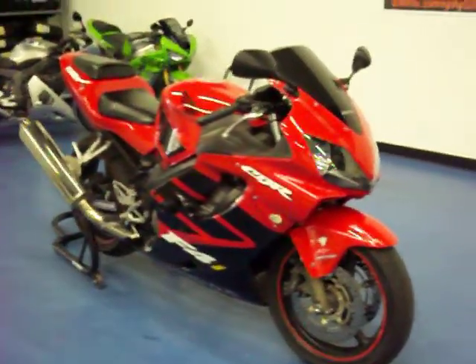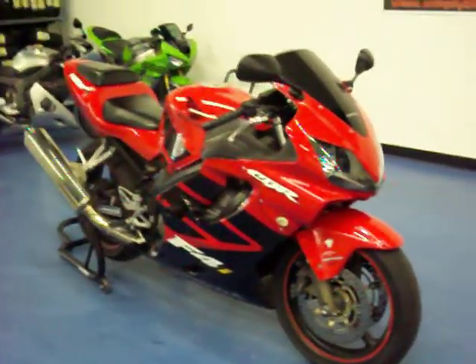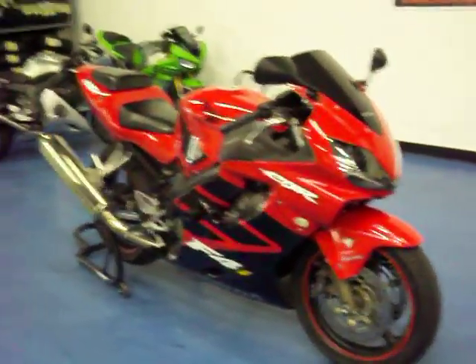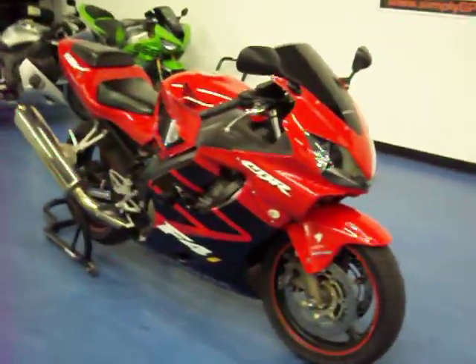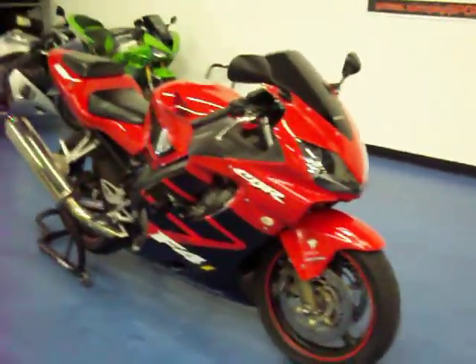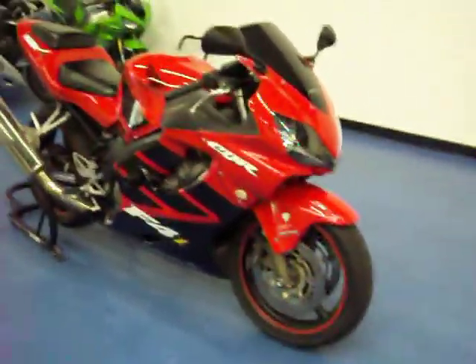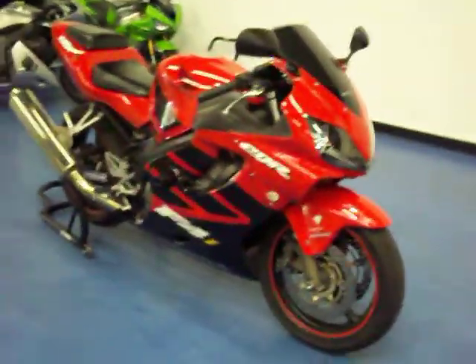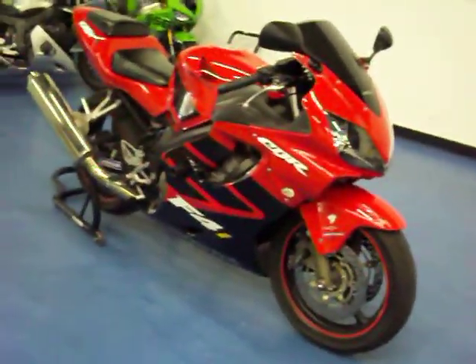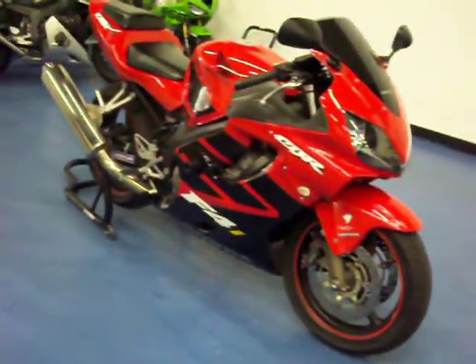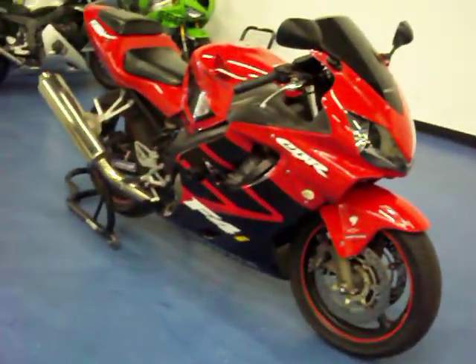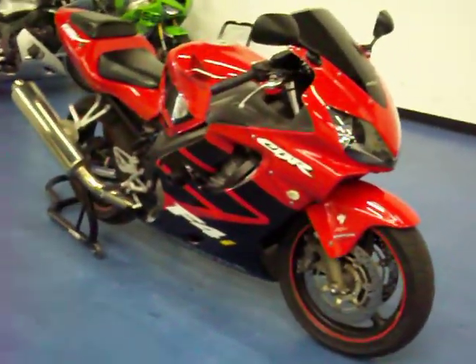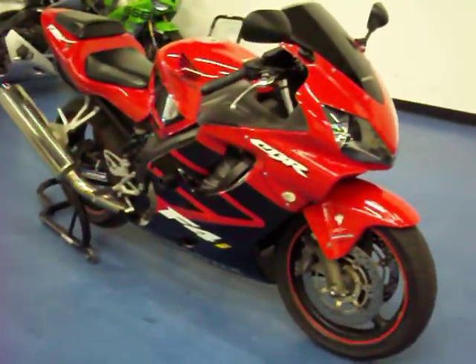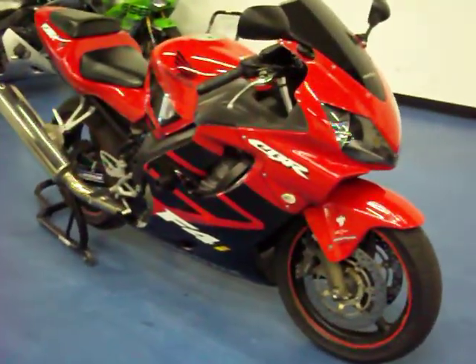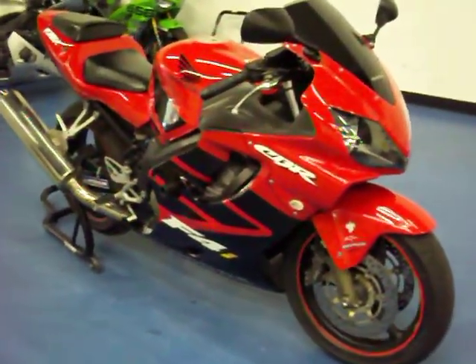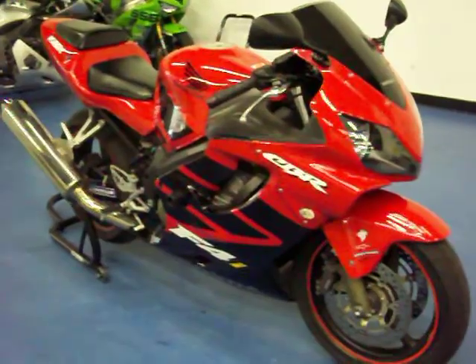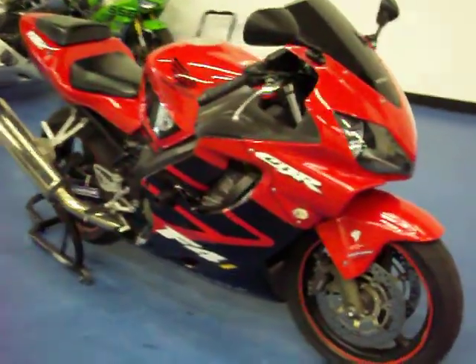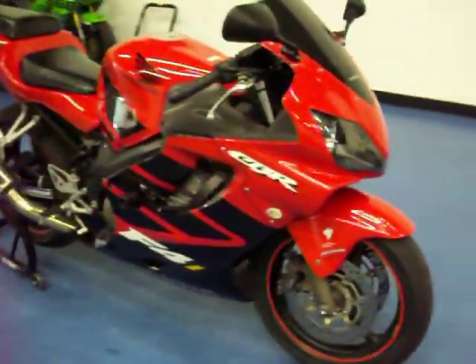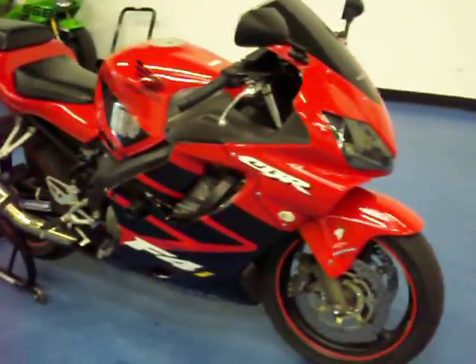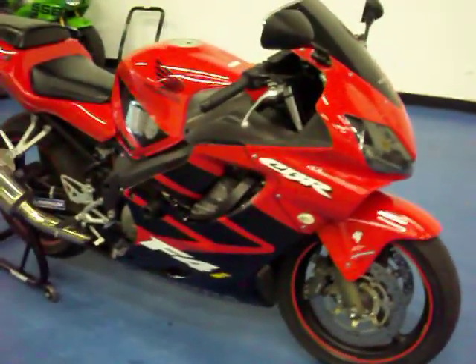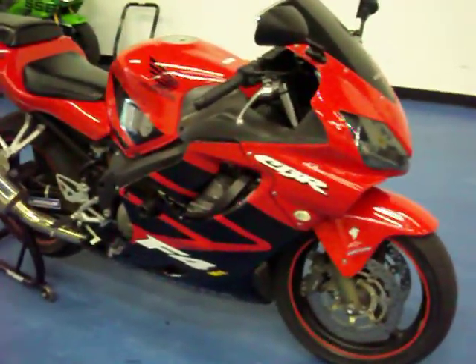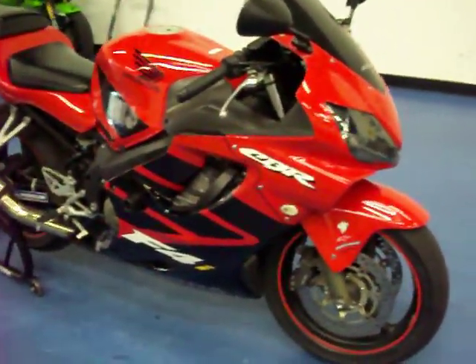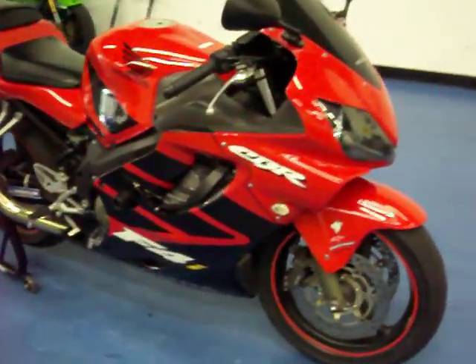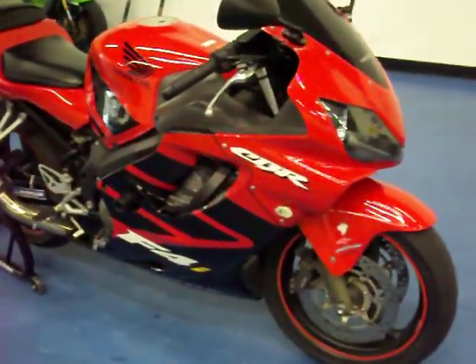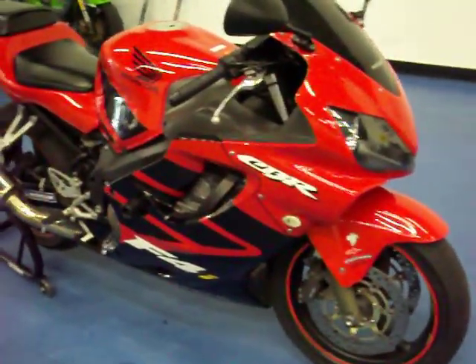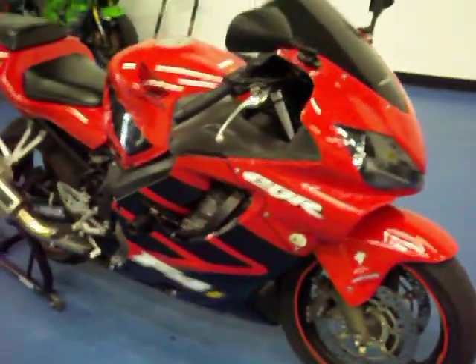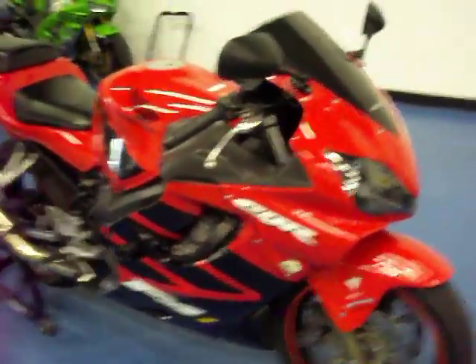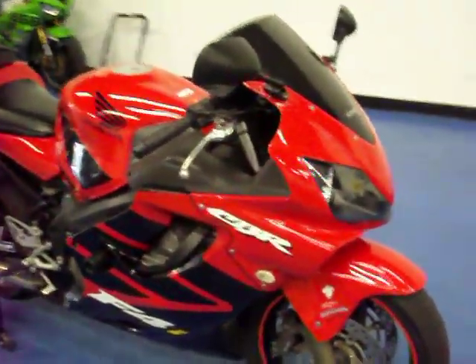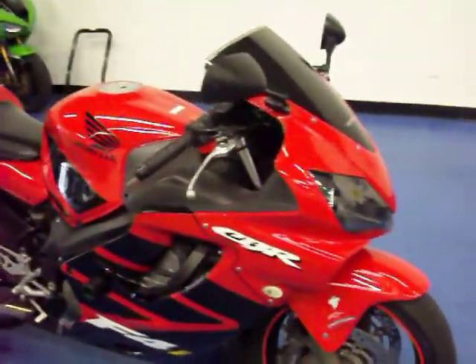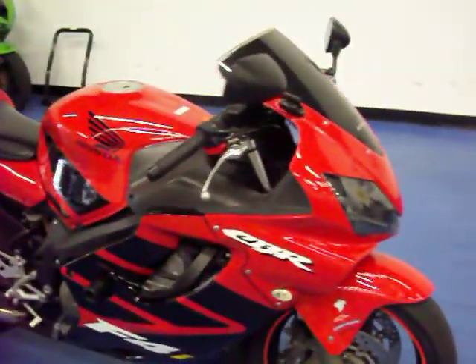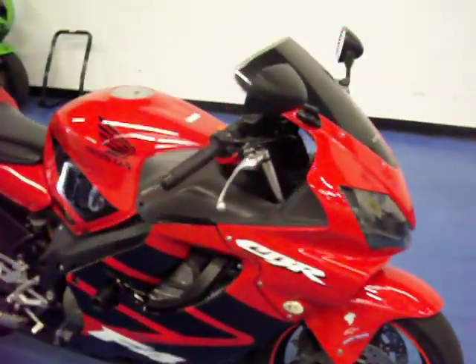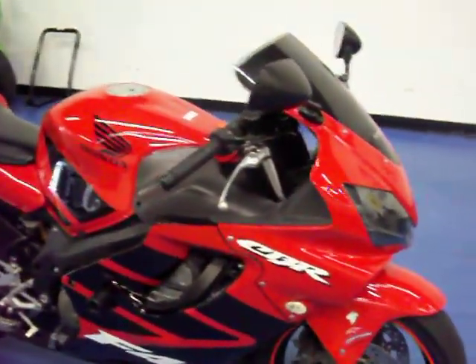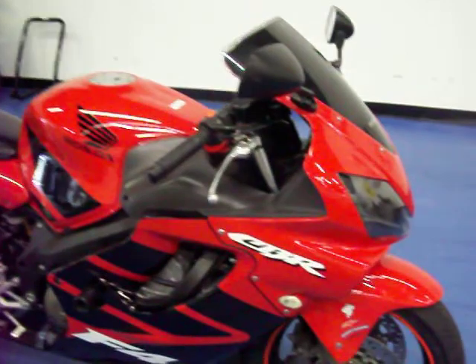Welcome to simplysportbikes.com. Here we have a 2002 Honda CBR600 F4i. I'll go through this video, show you the condition of the bike, parts that are on it, and start it up so you can hear it run.